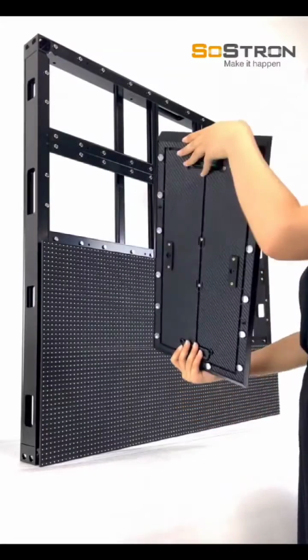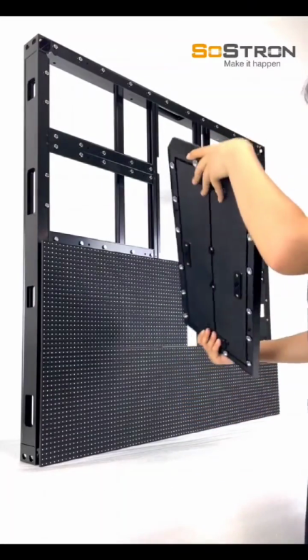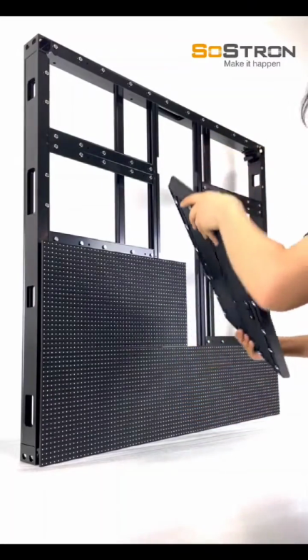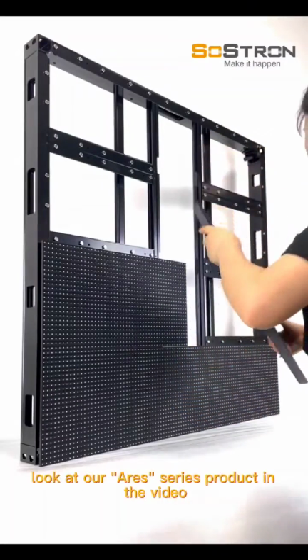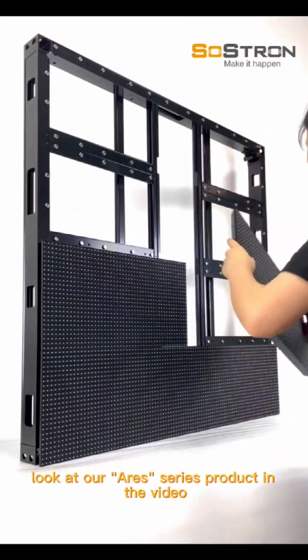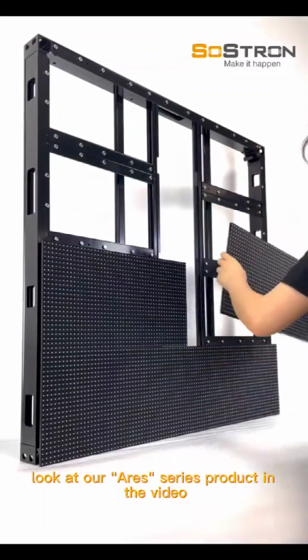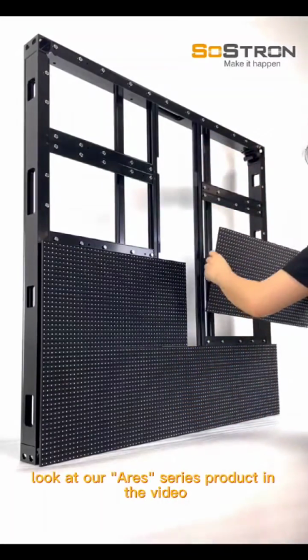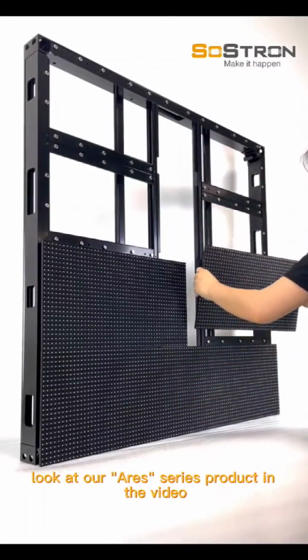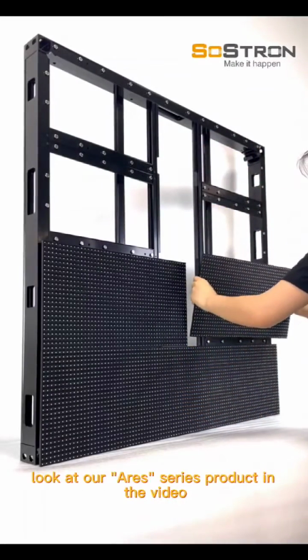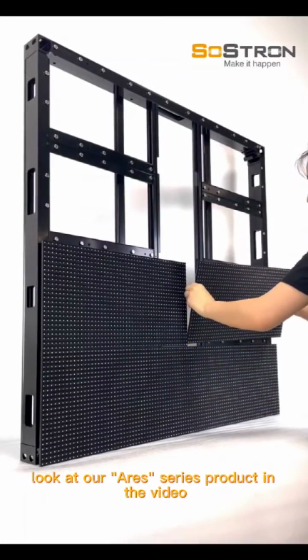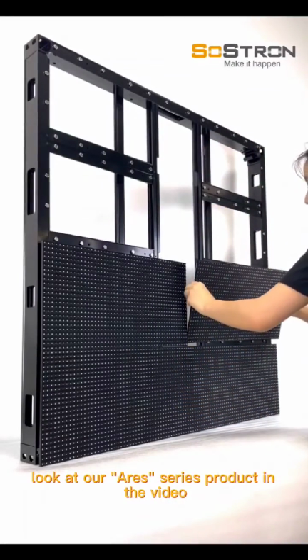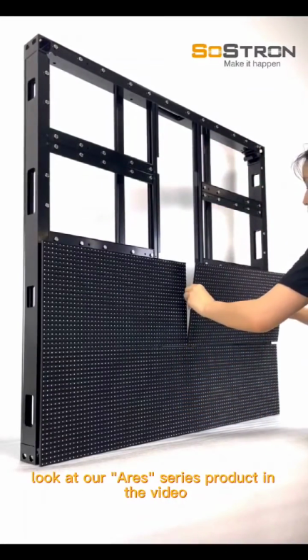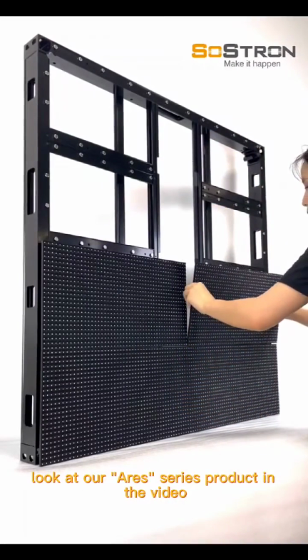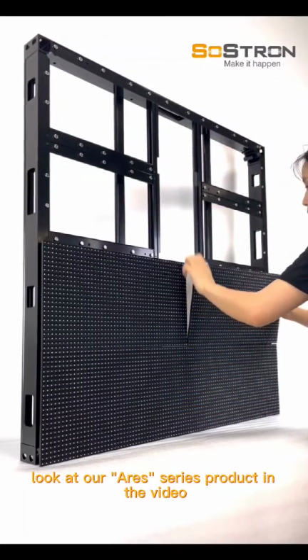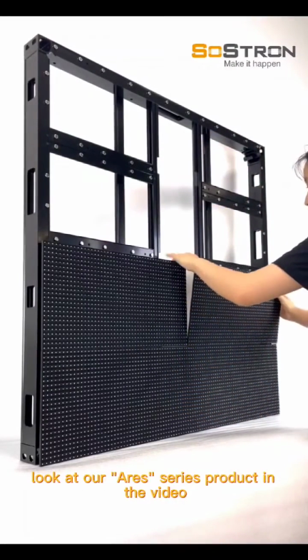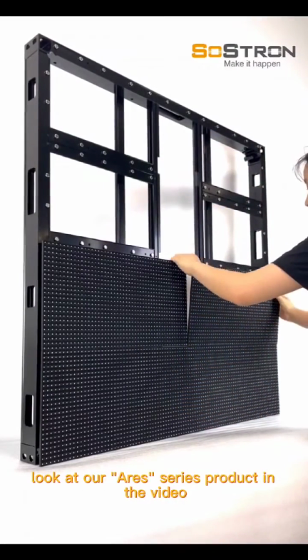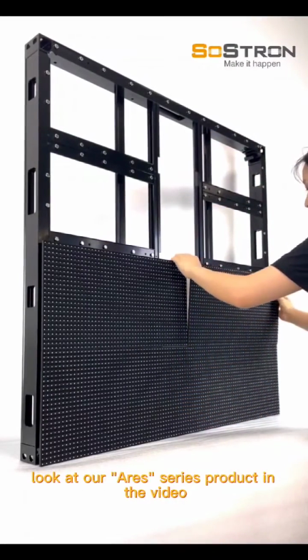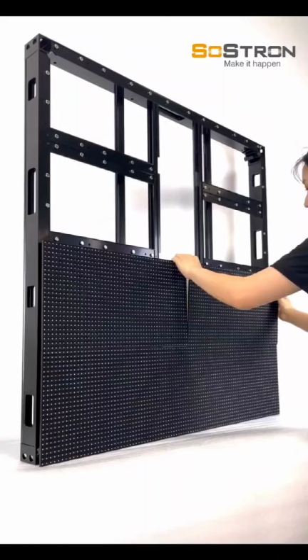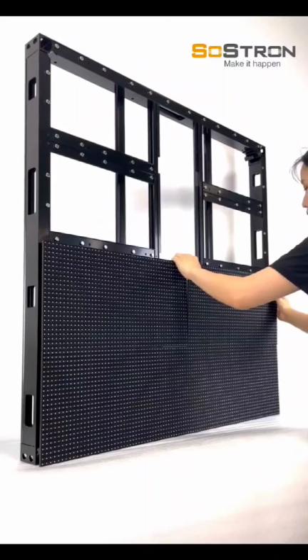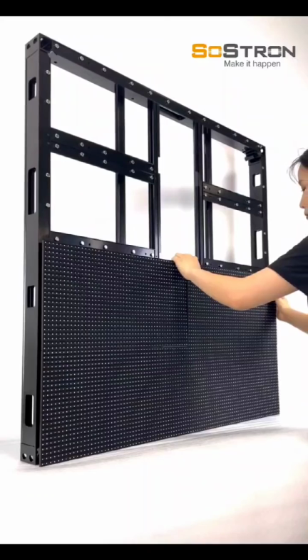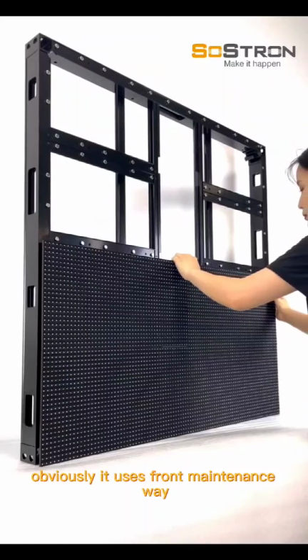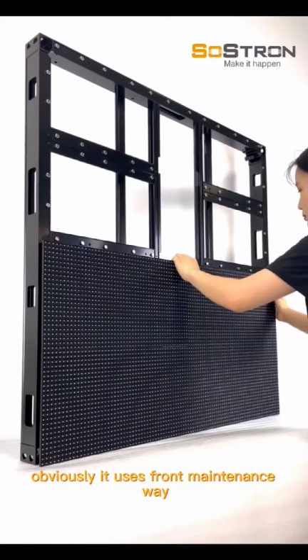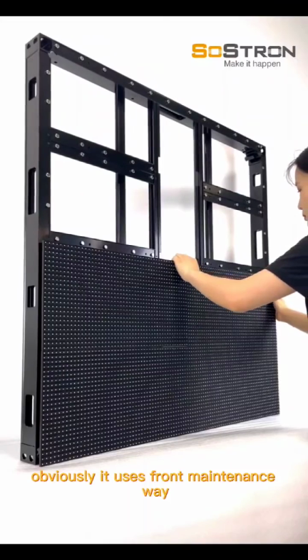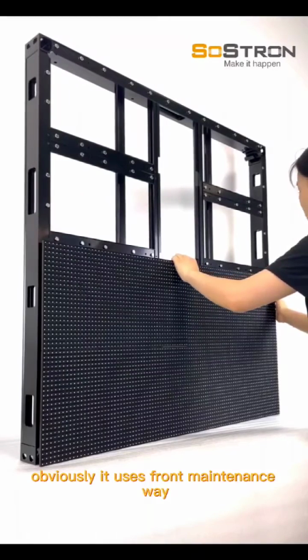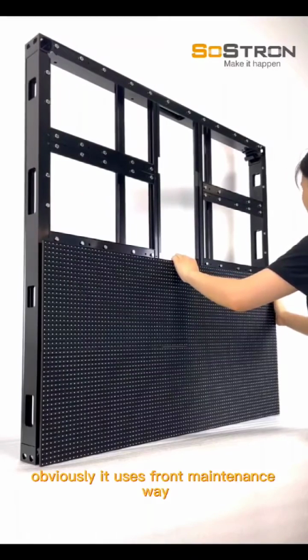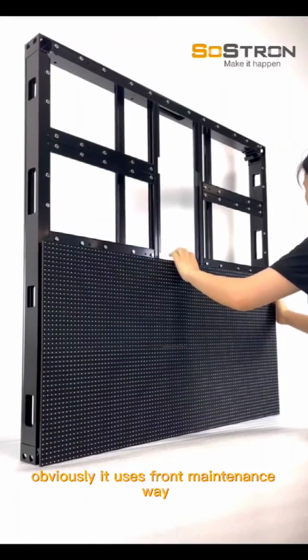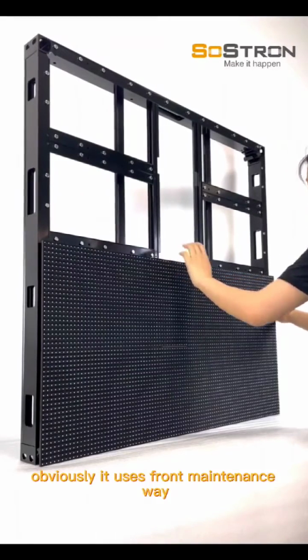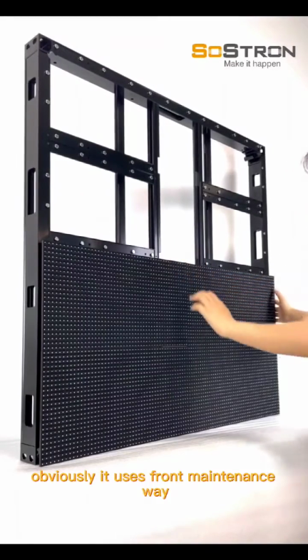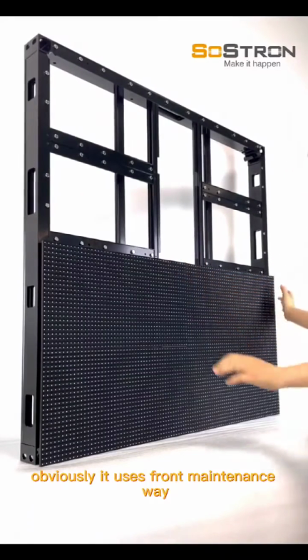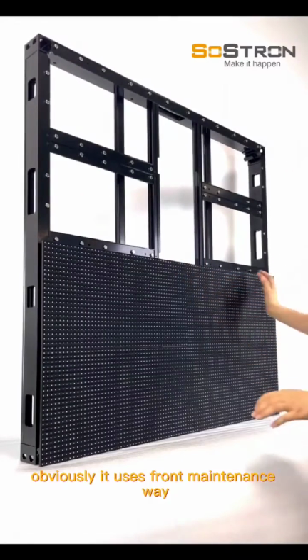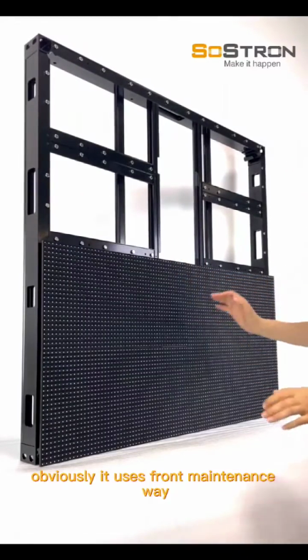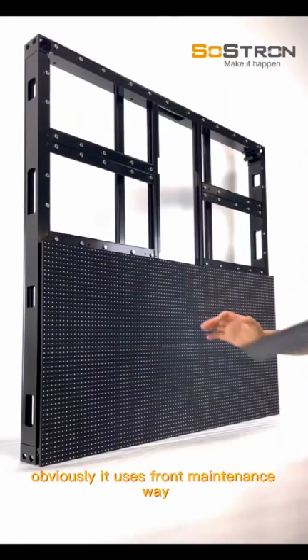Look at our Aries series product in the video. Obviously, it uses the front maintenance way.